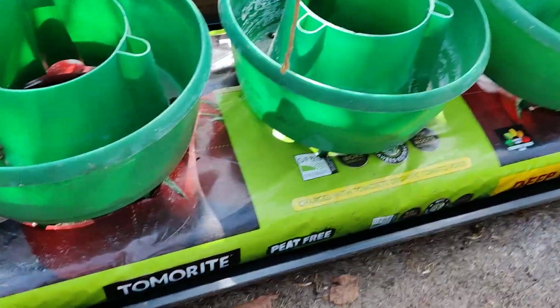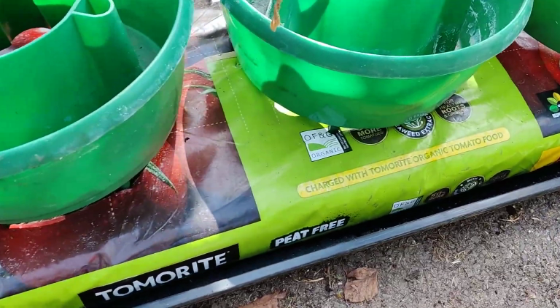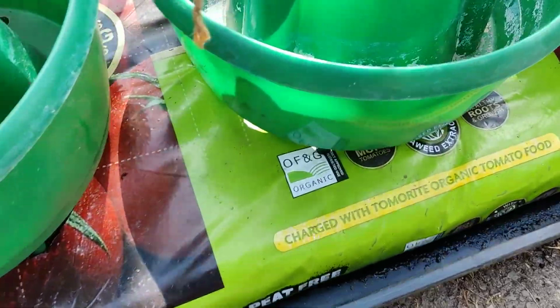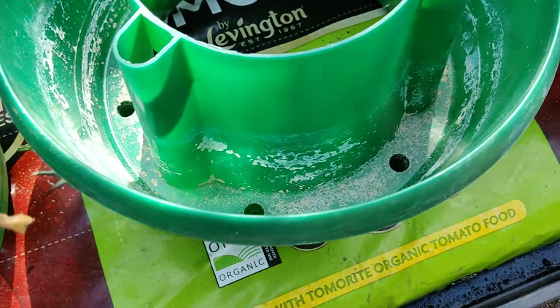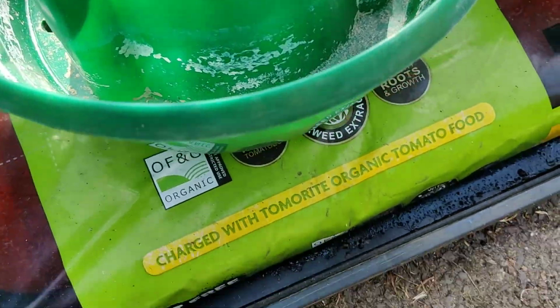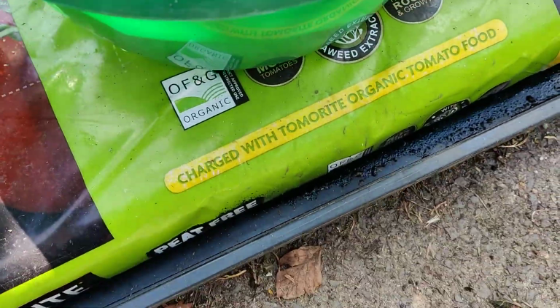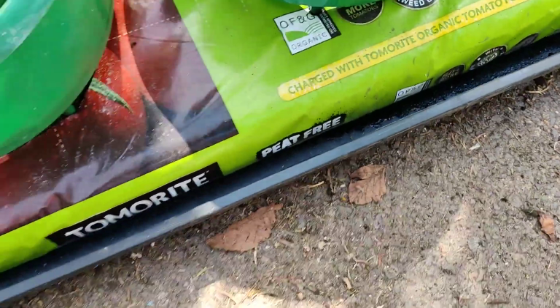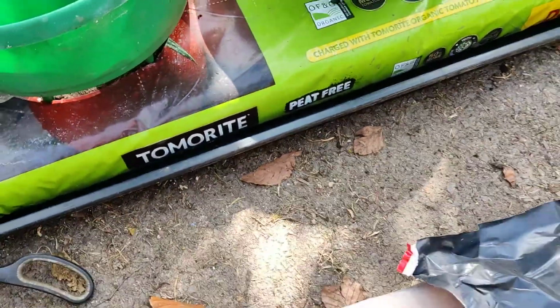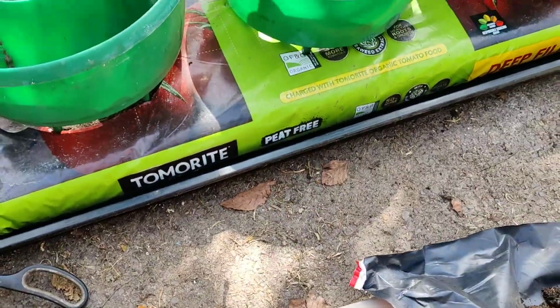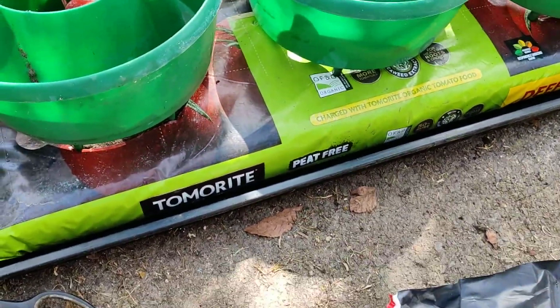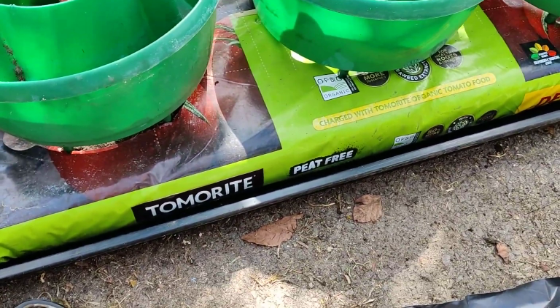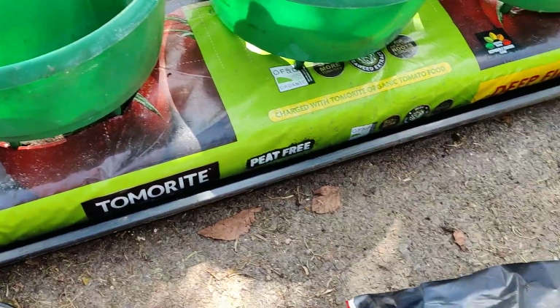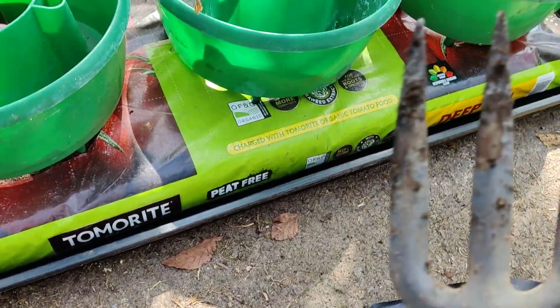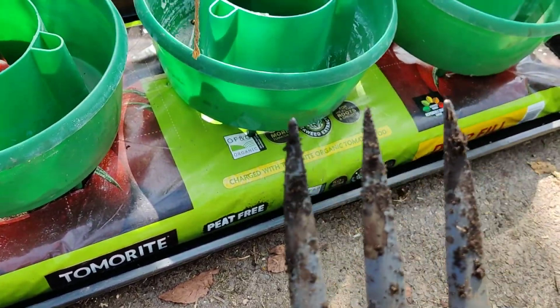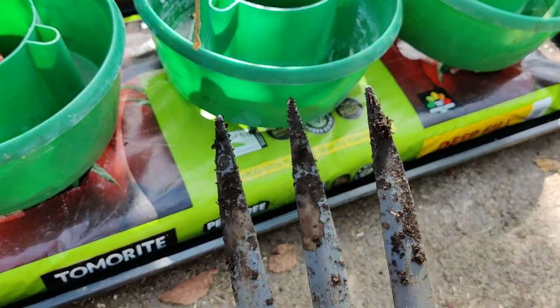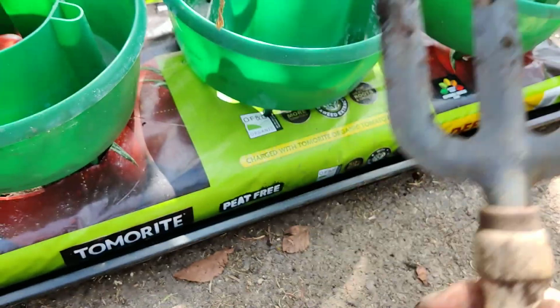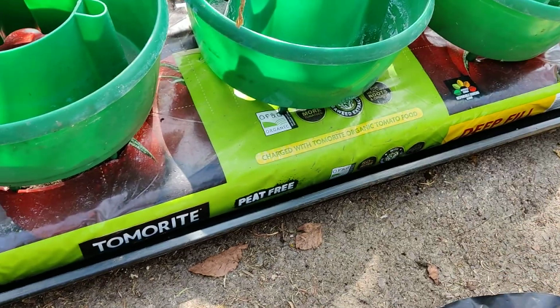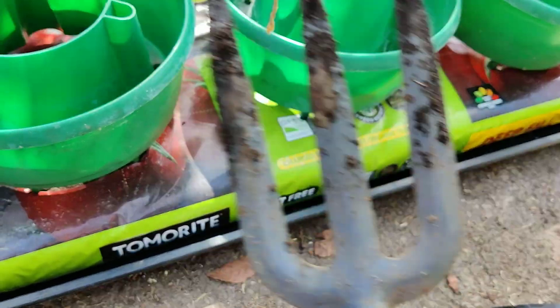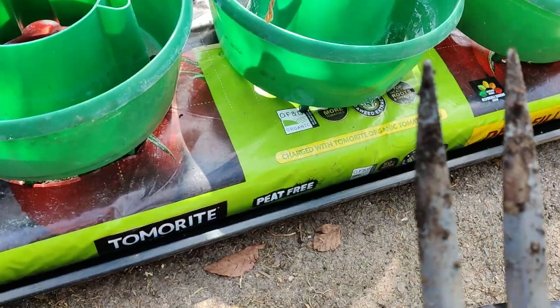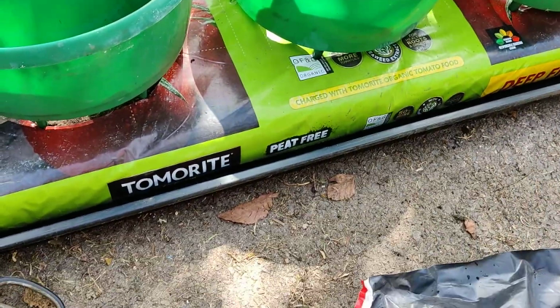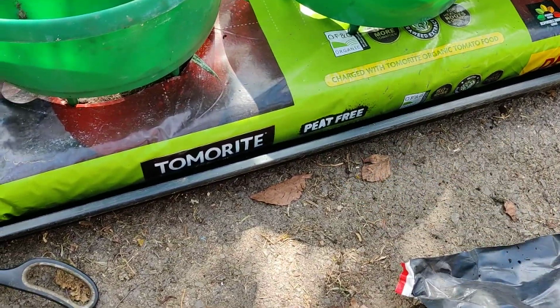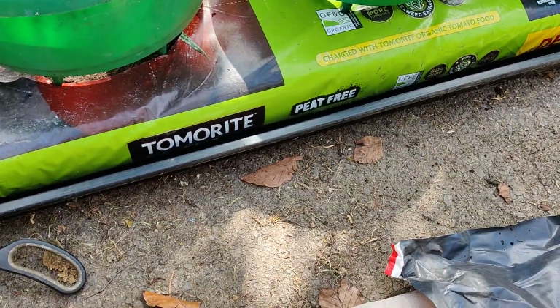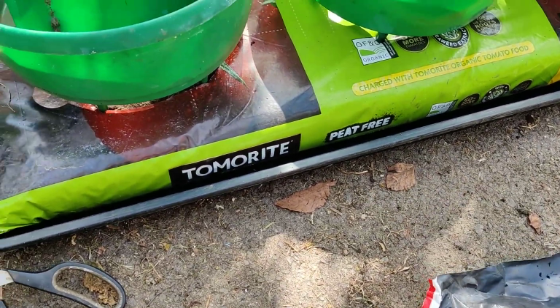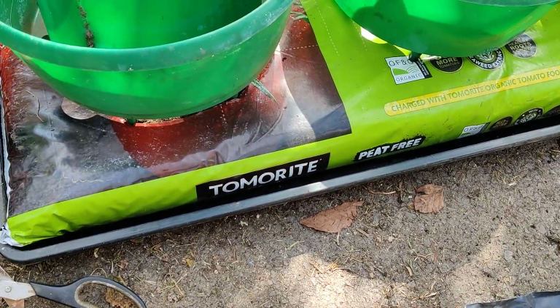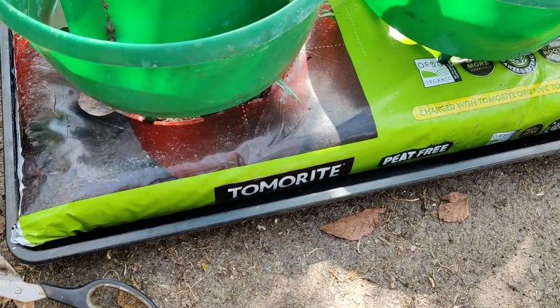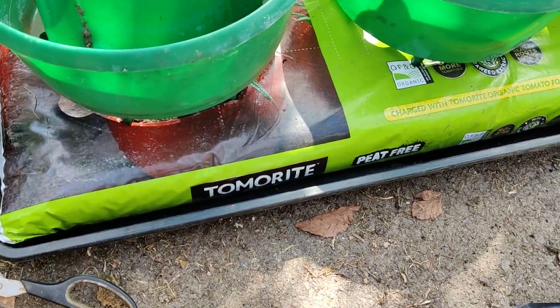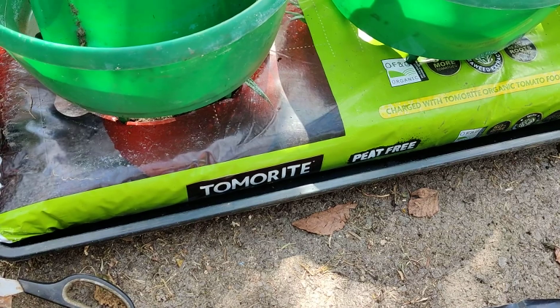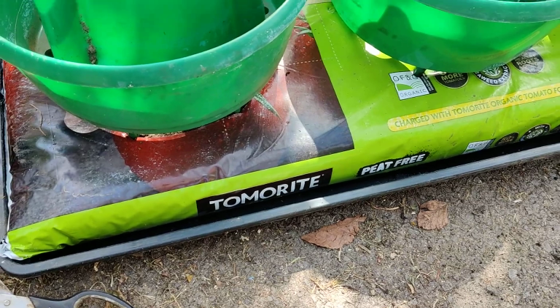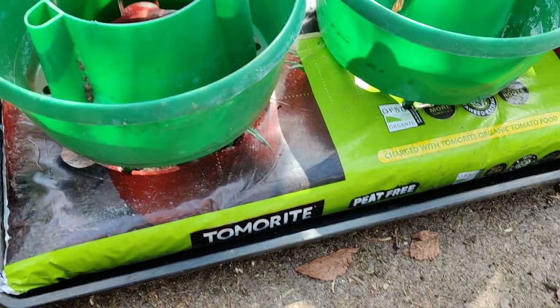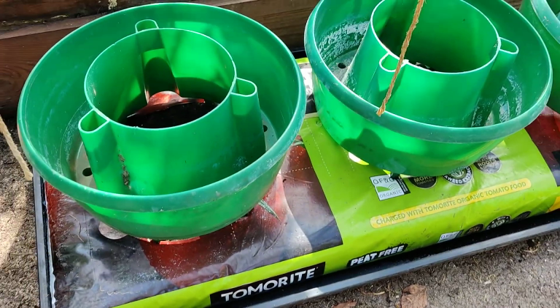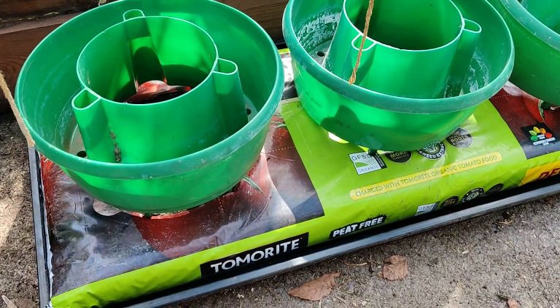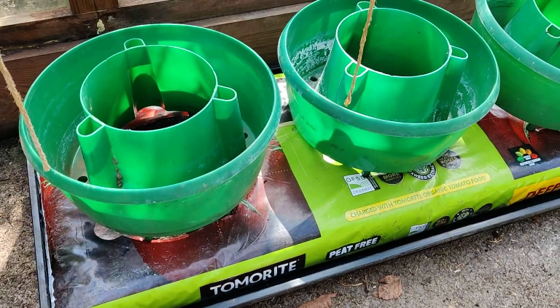Grow bag here. I have just lifted this grow bag up and I have just punched some holes in the bottom with my fork in half a dozen places just to drain into the tray. You don't have to use a tray — it's just it's a concrete floor here and I always choose to use a tray.